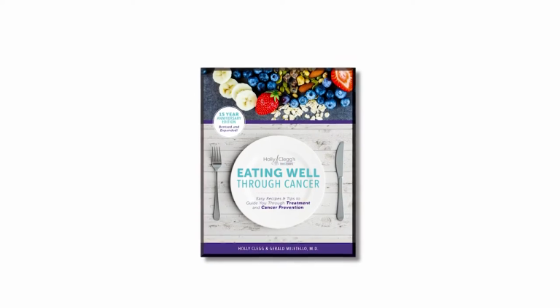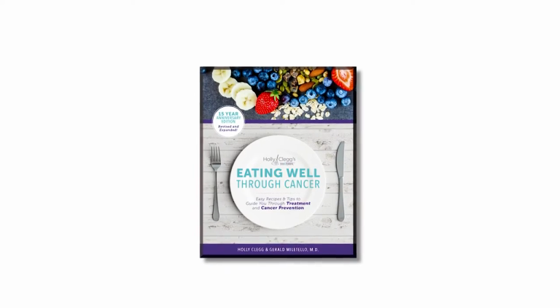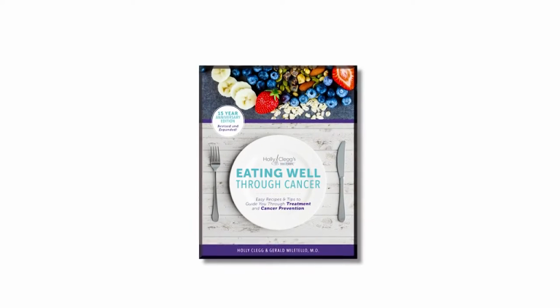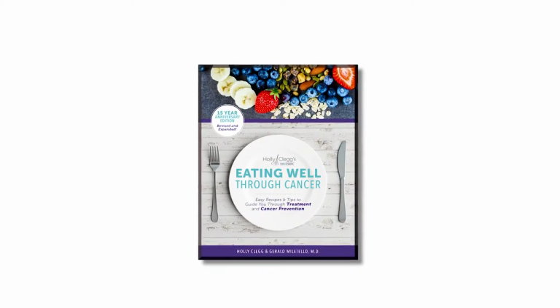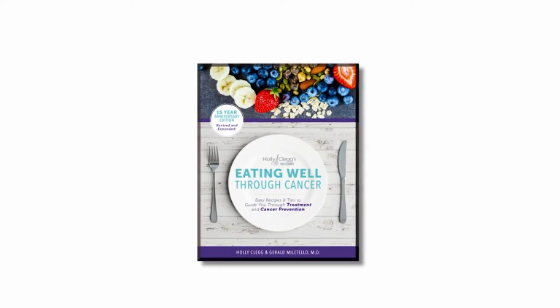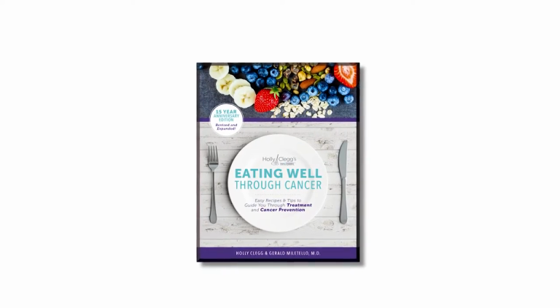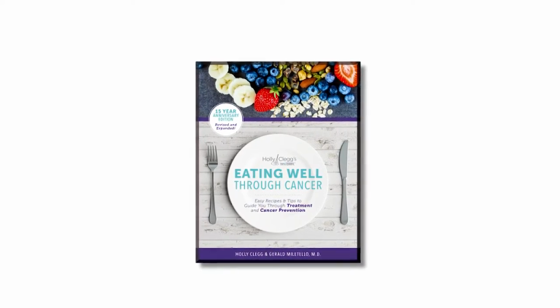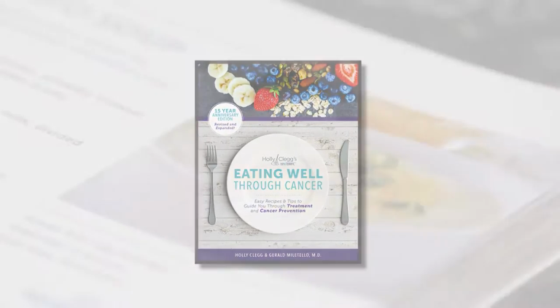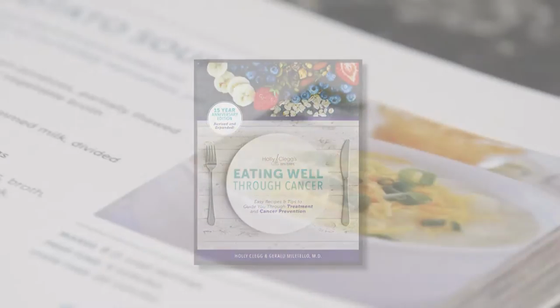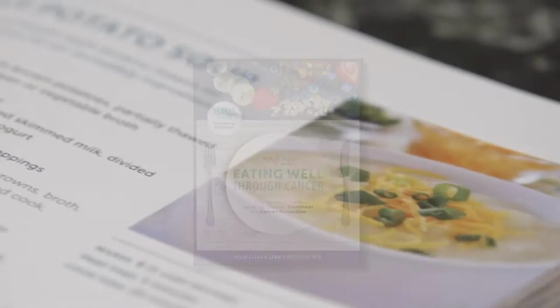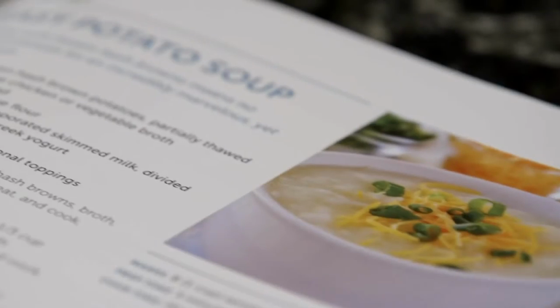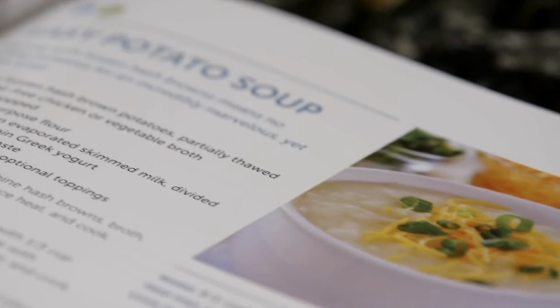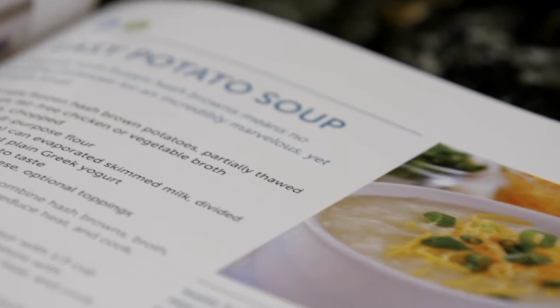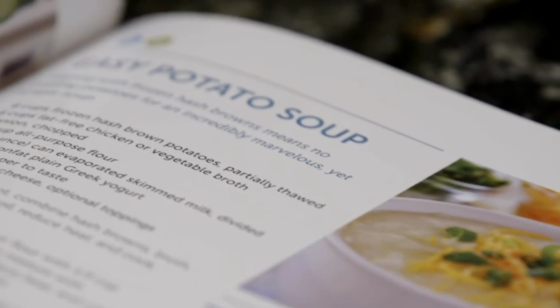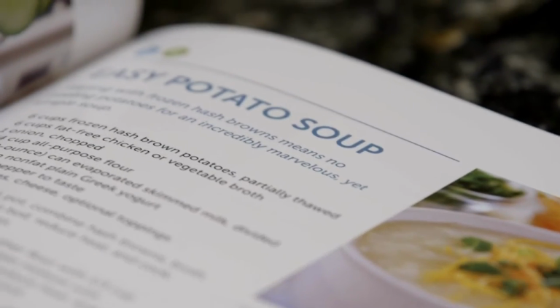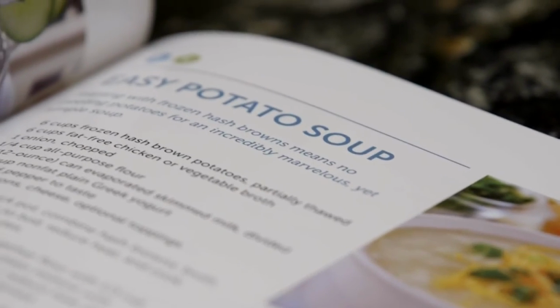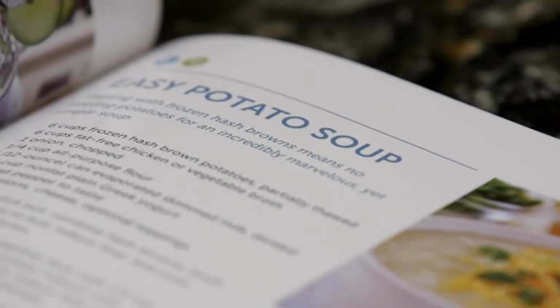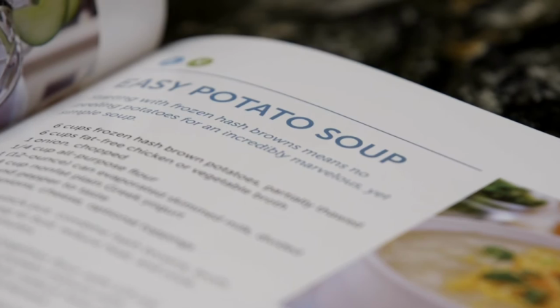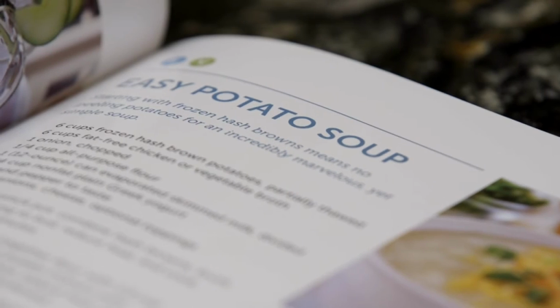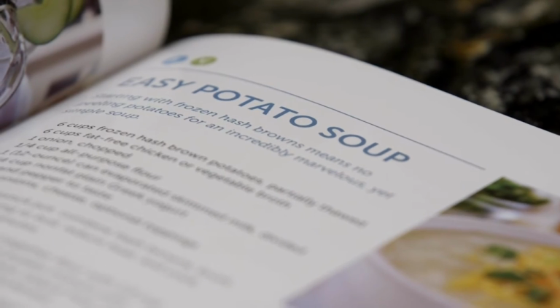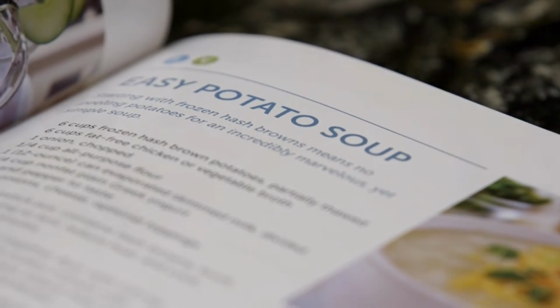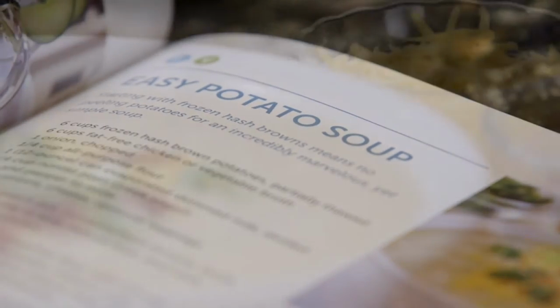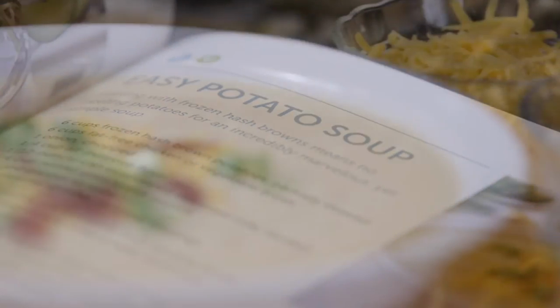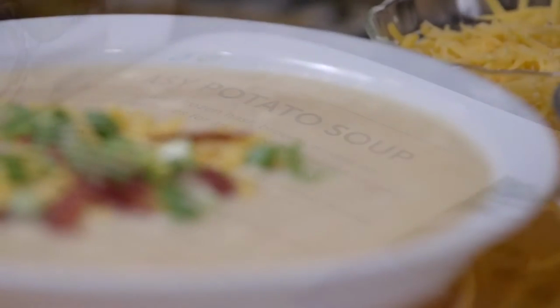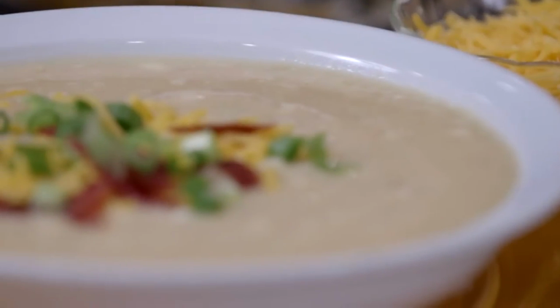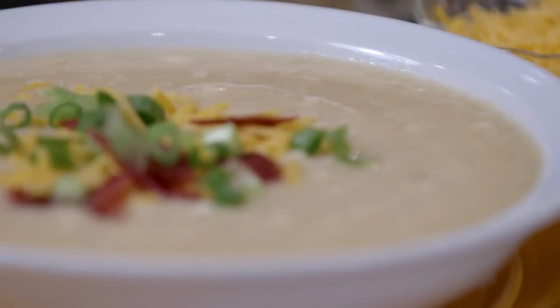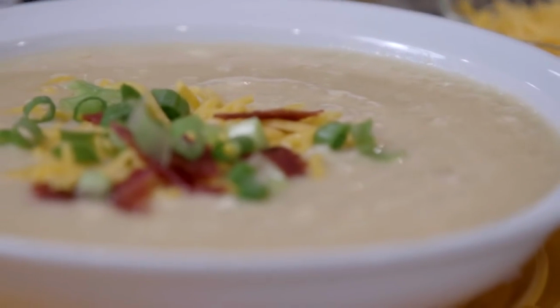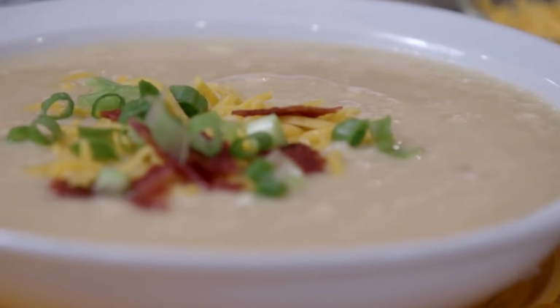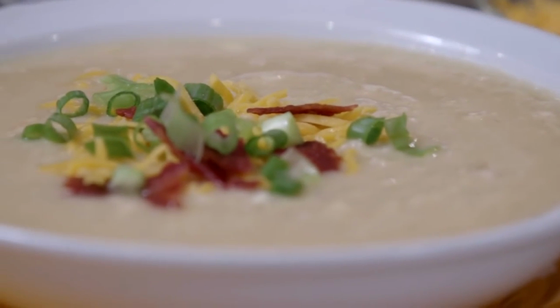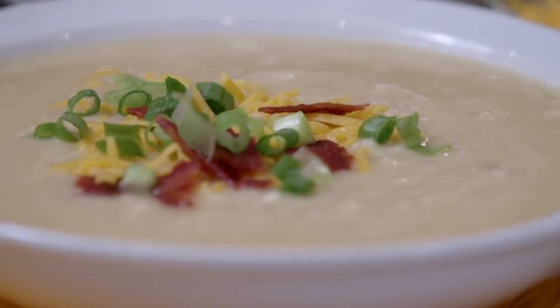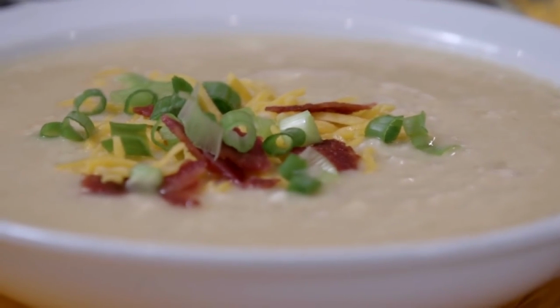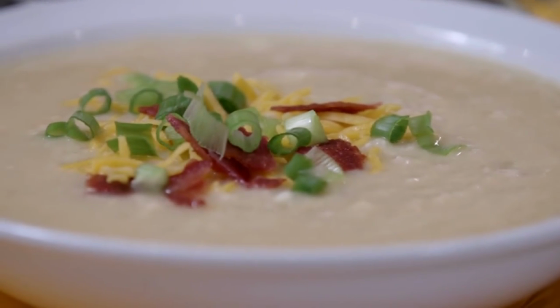Sometimes when you're going through cancer treatment, you do experience a sore mouth. I'm going to show you an easy potato soup that's soothing when it's difficult to swallow.